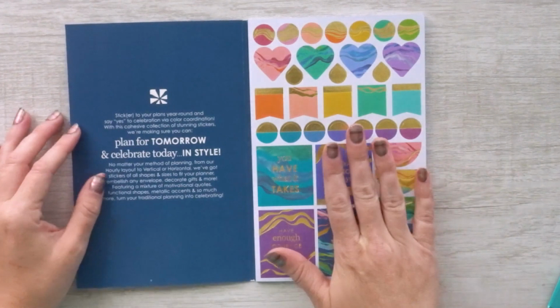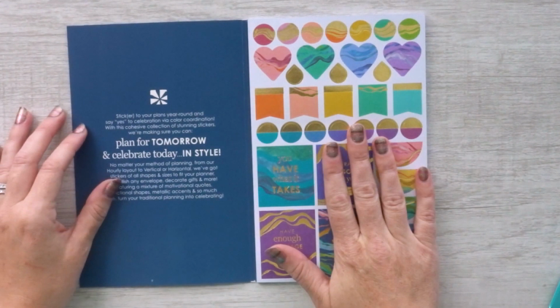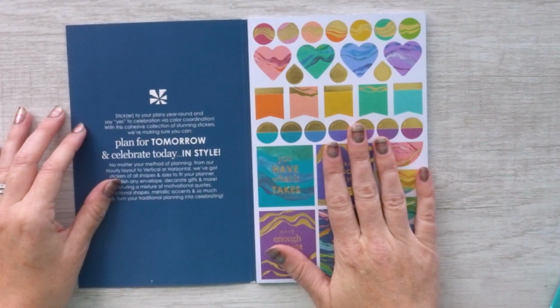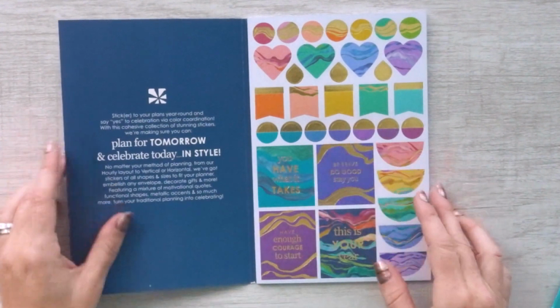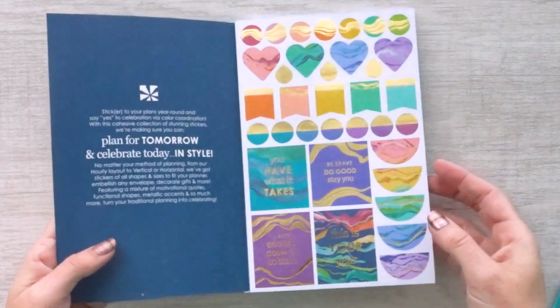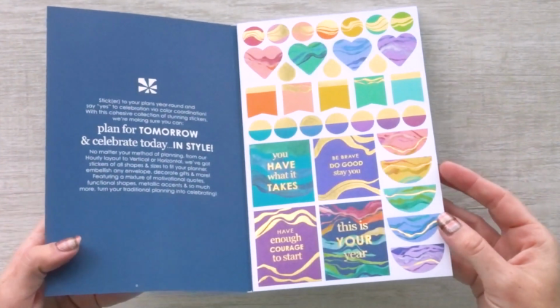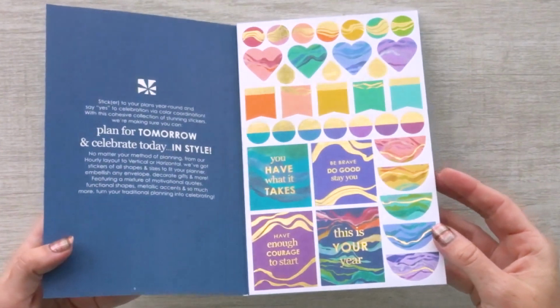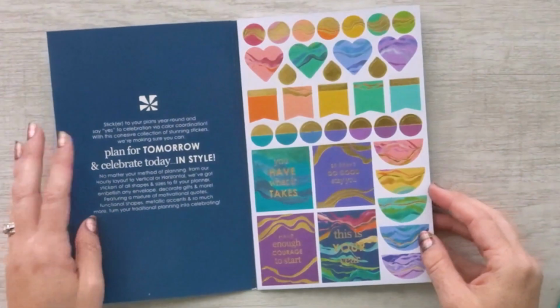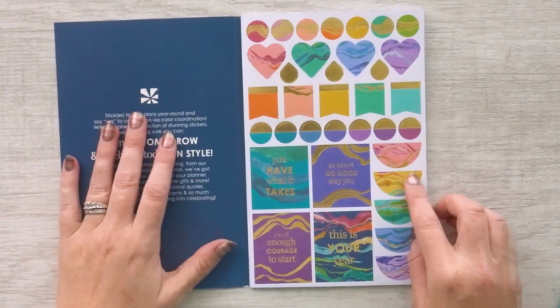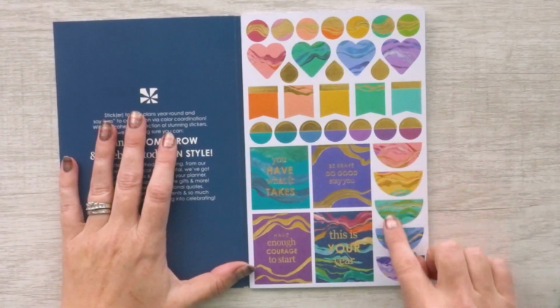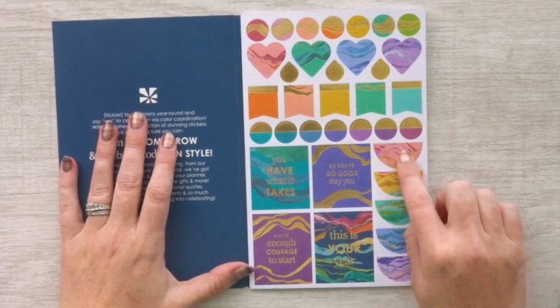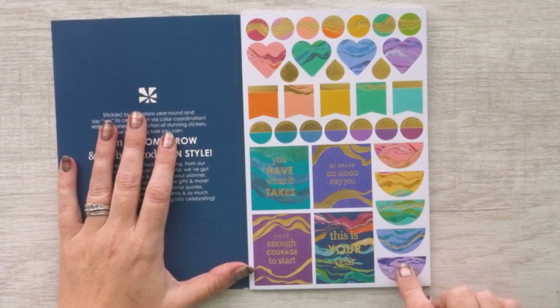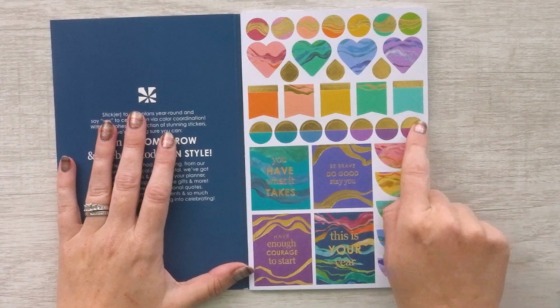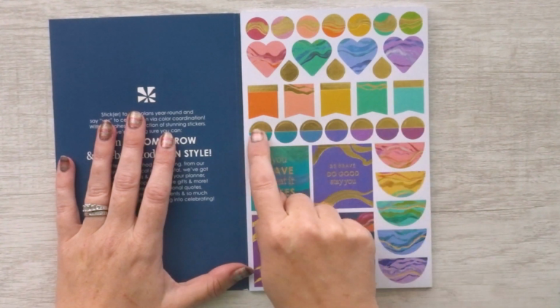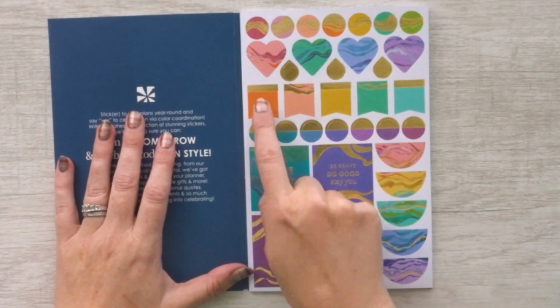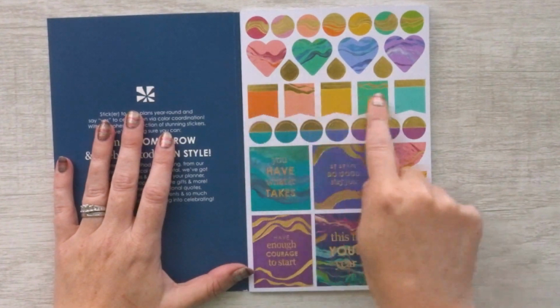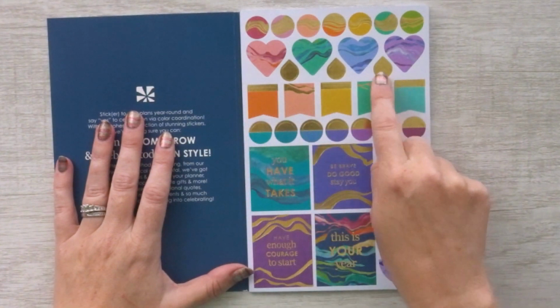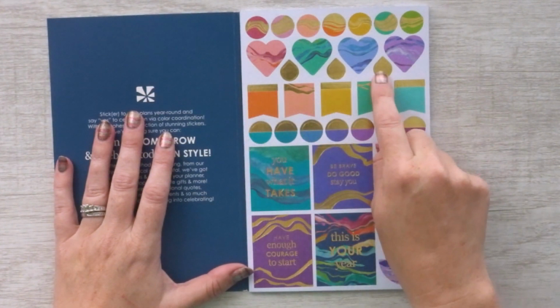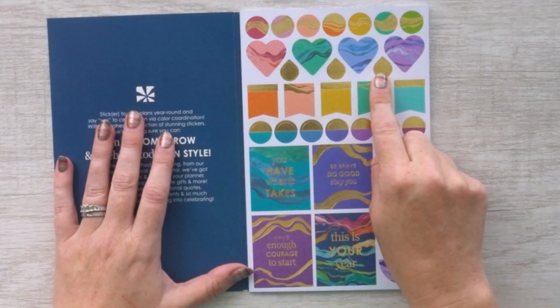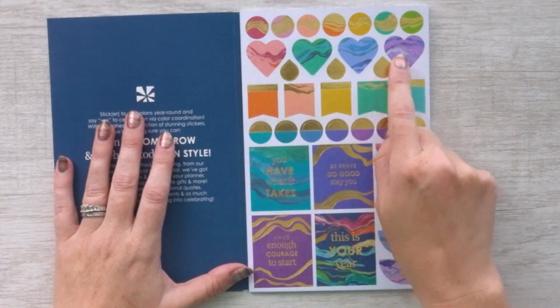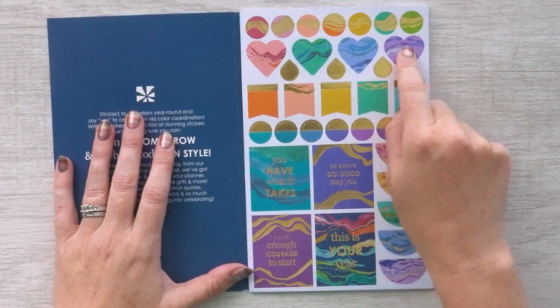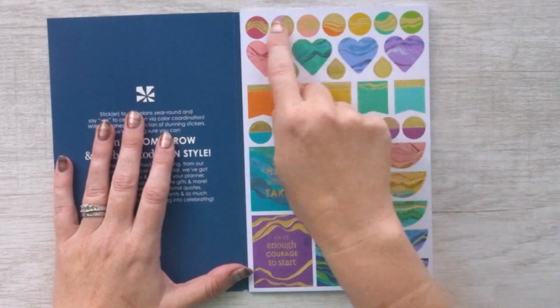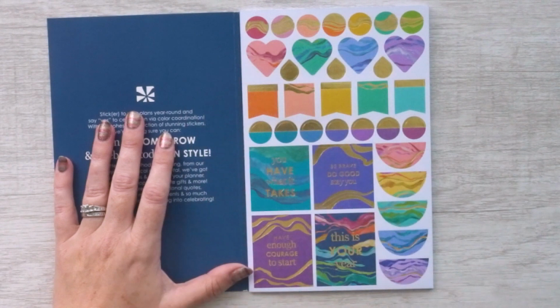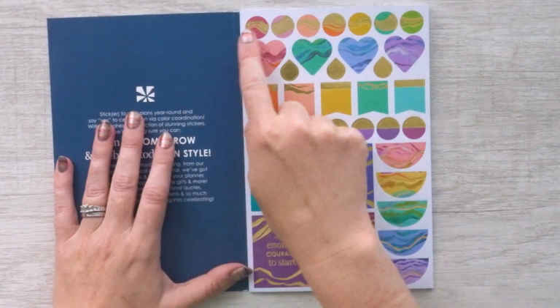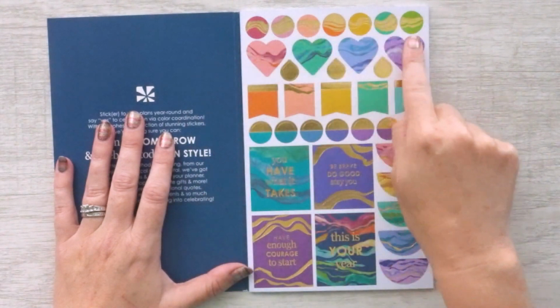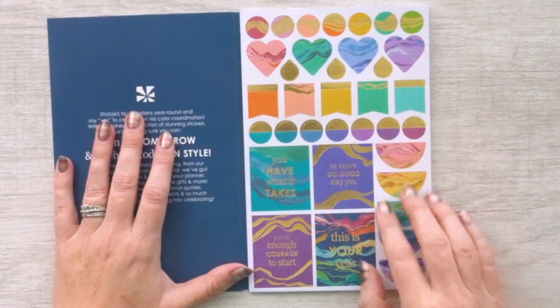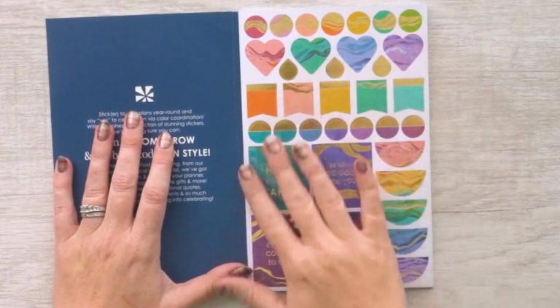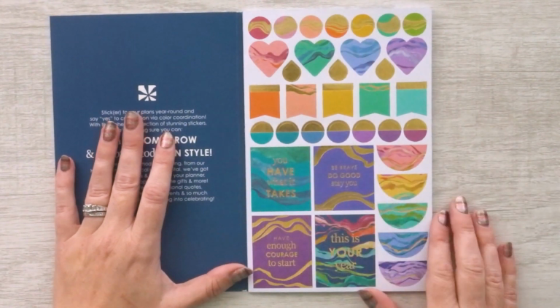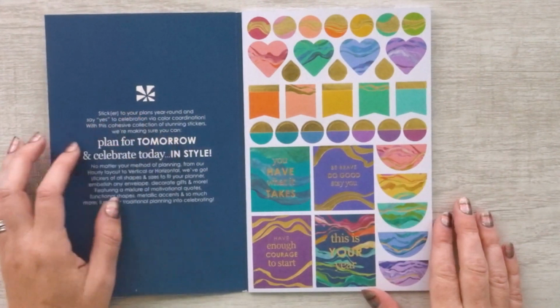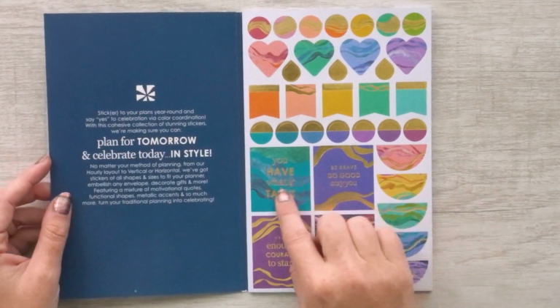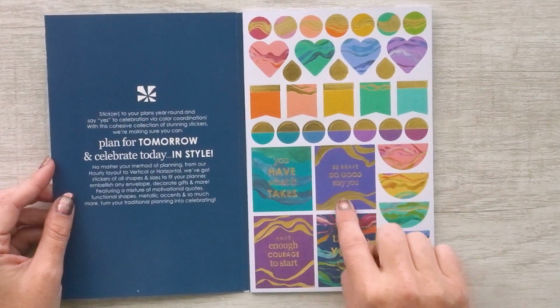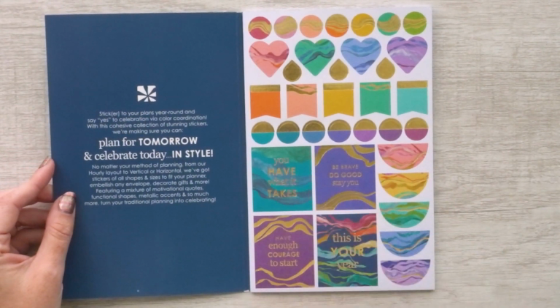The first page has gold foiling on it. It's got some of these half circle boxes, some smaller circles, some flags, some teardrops, hearts, and circles — all with that Layers motif — and some full box stickers.